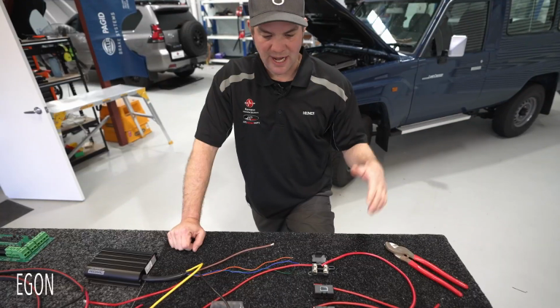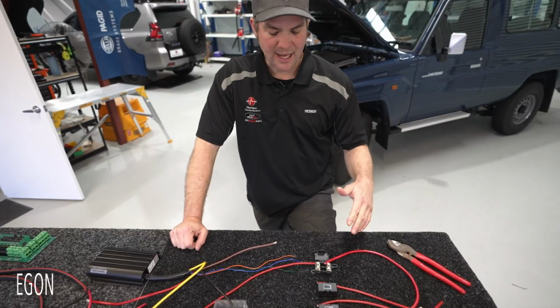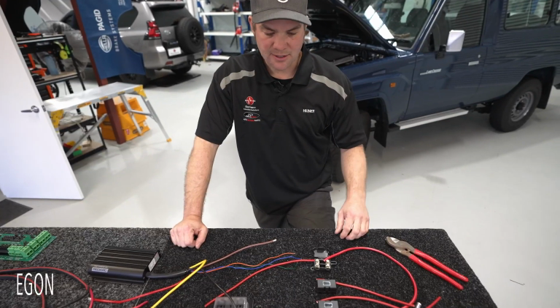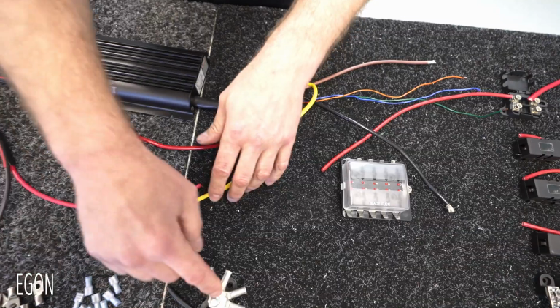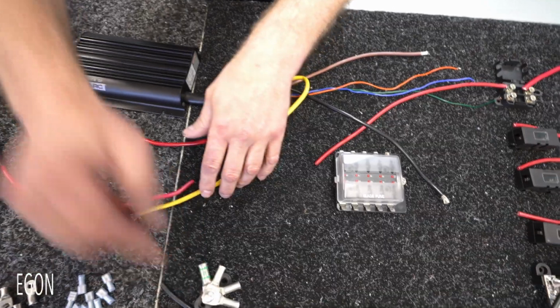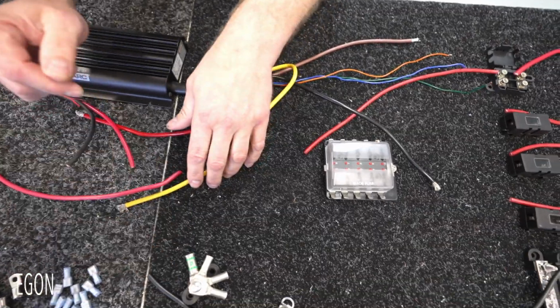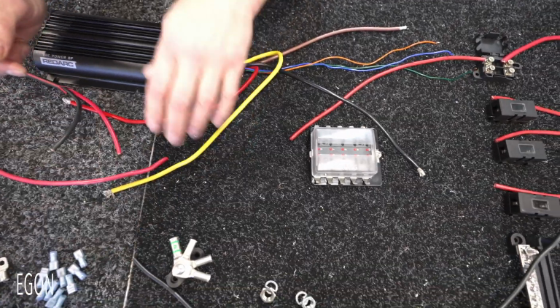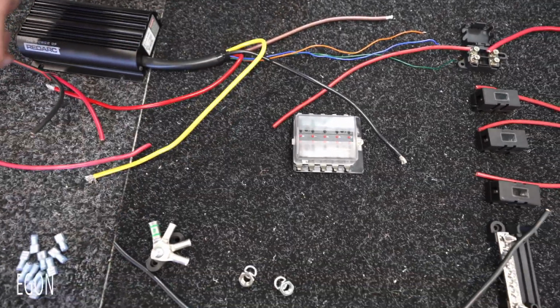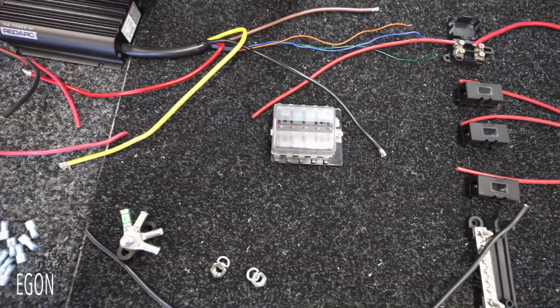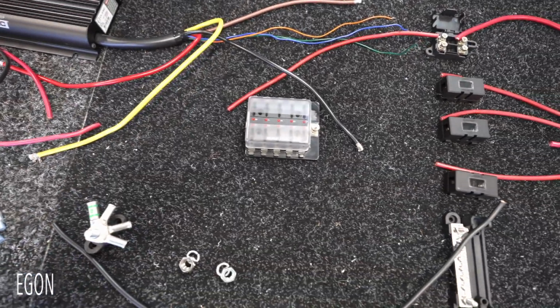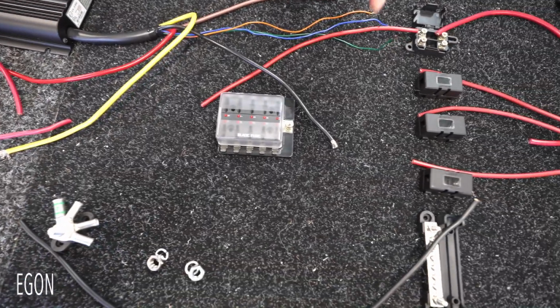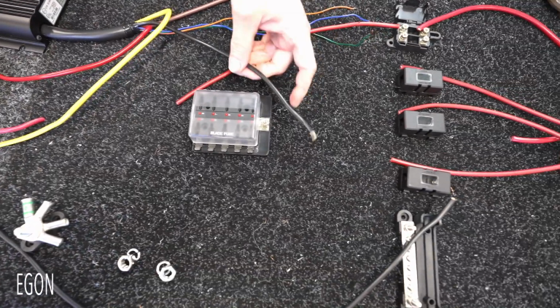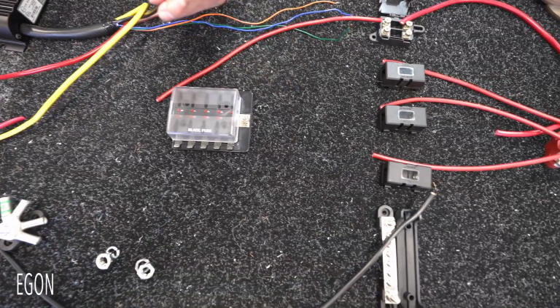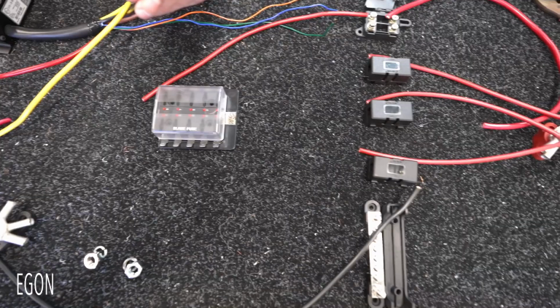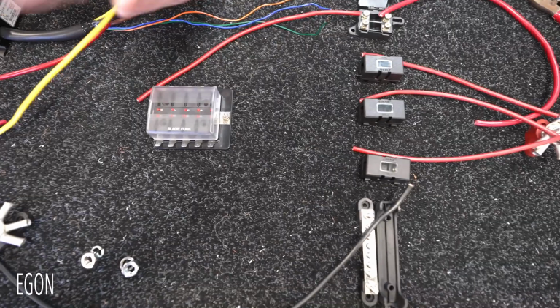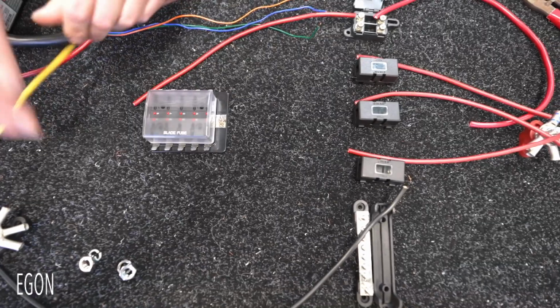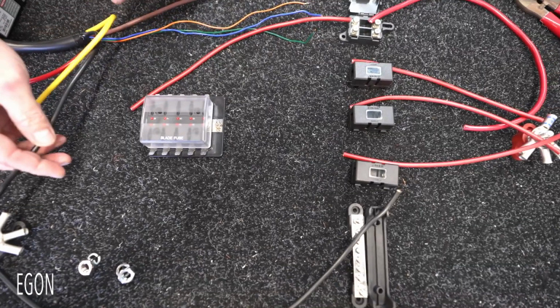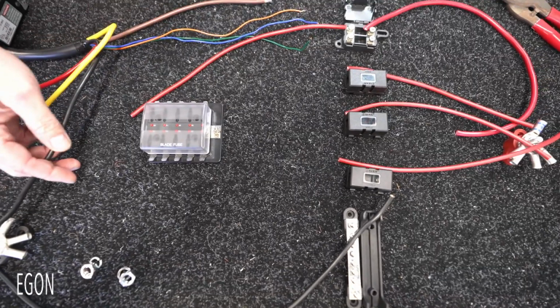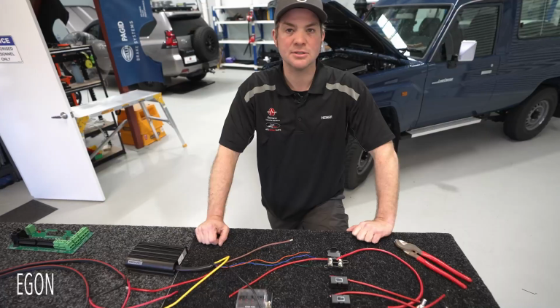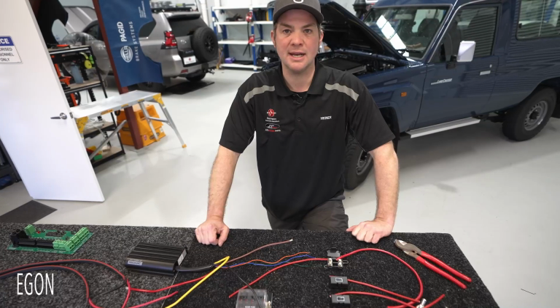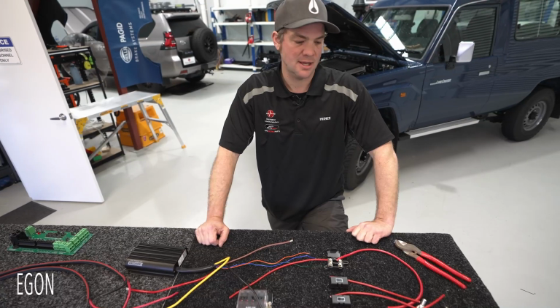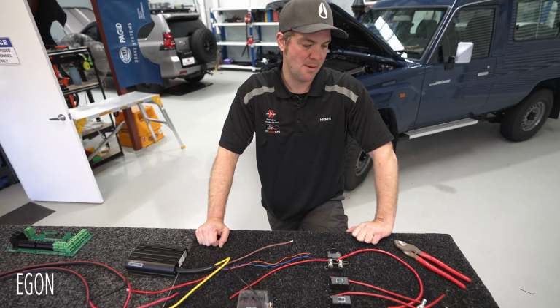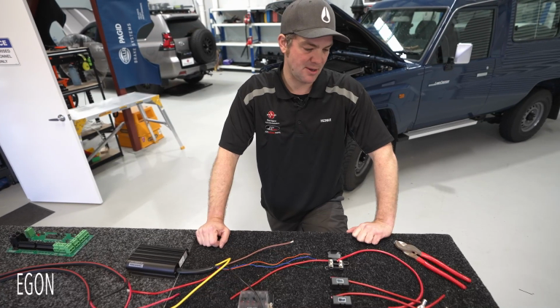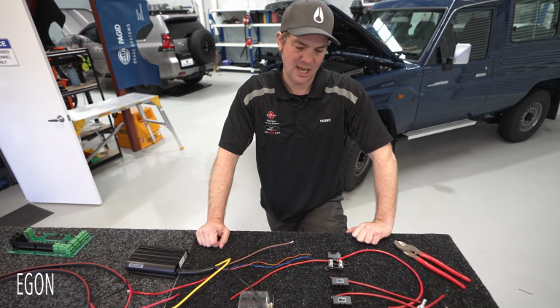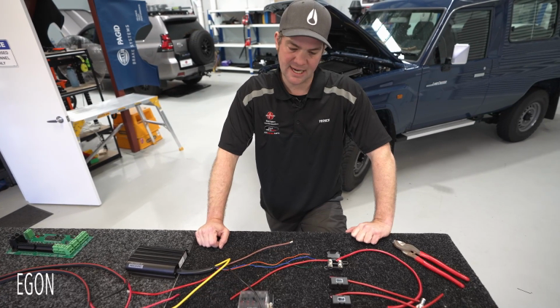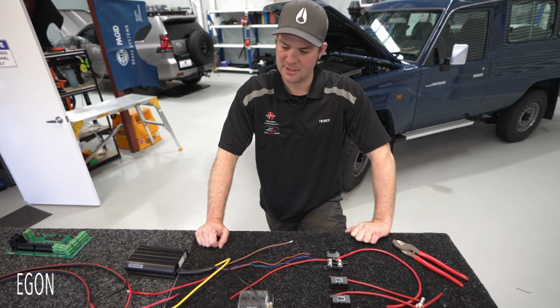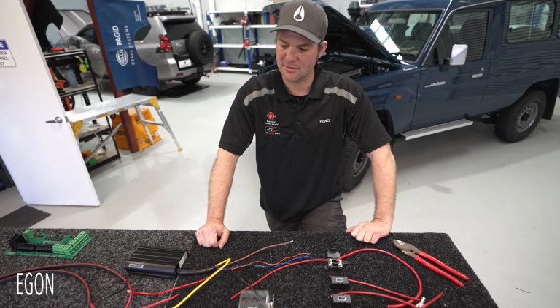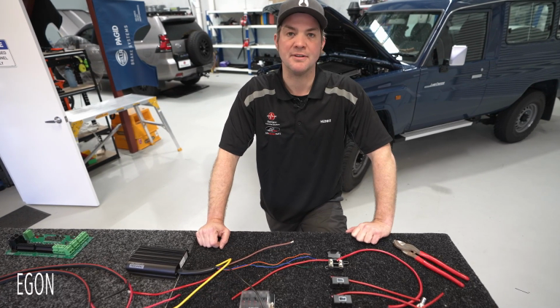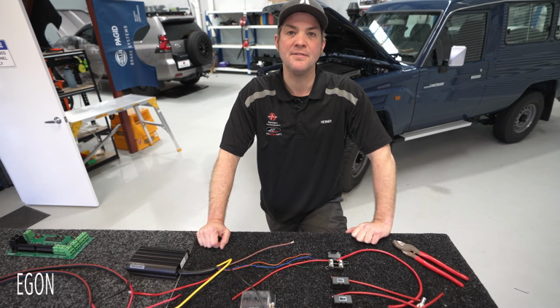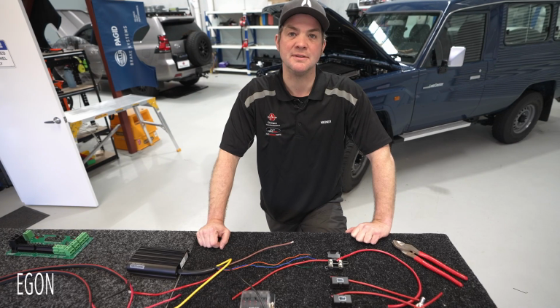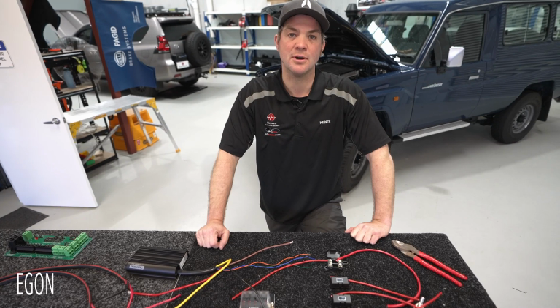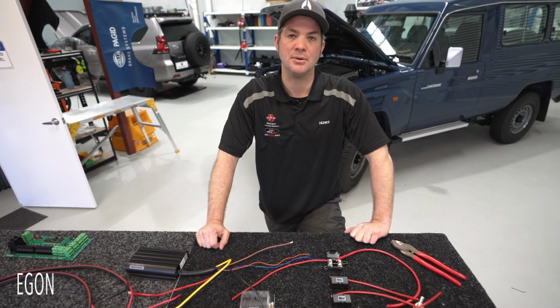To lay out, mount and connect a system in the traditional way will take a skilled tradie about eight hours and roughly 50 different components.